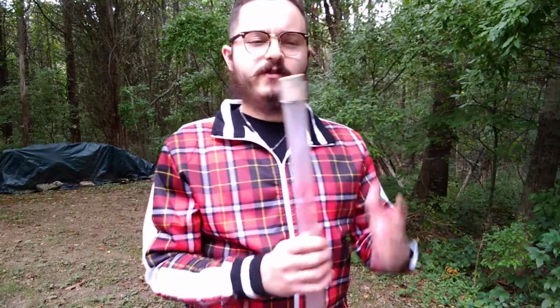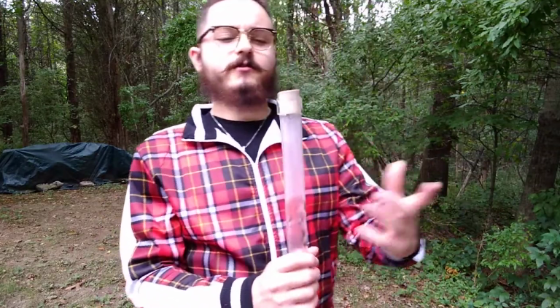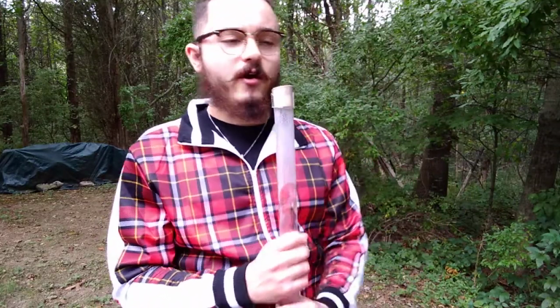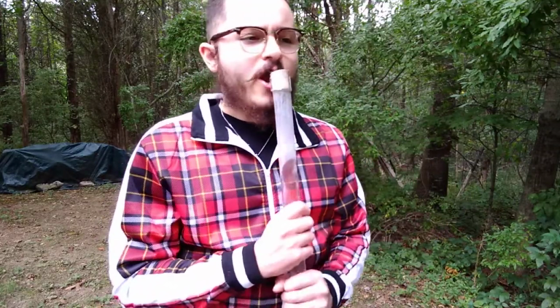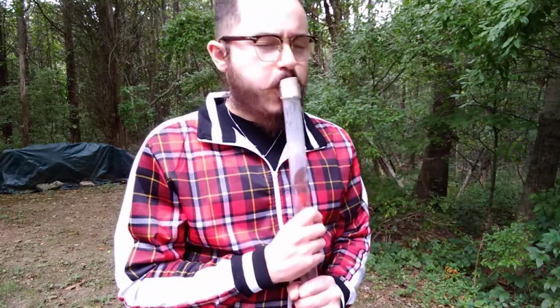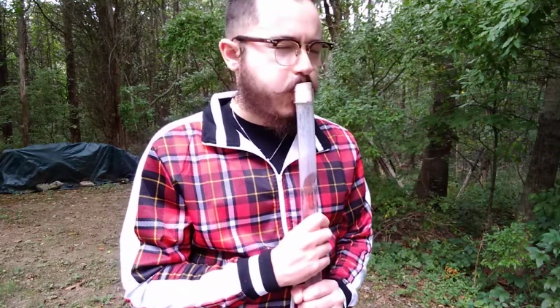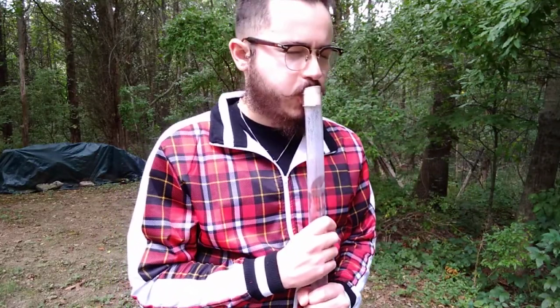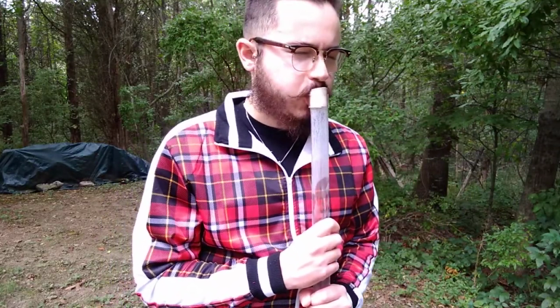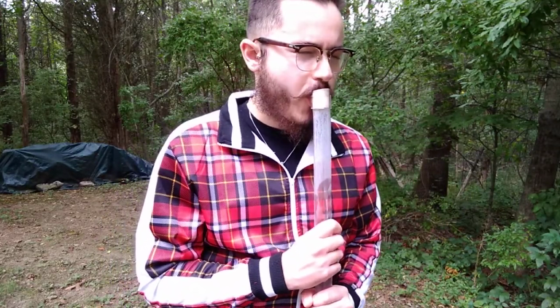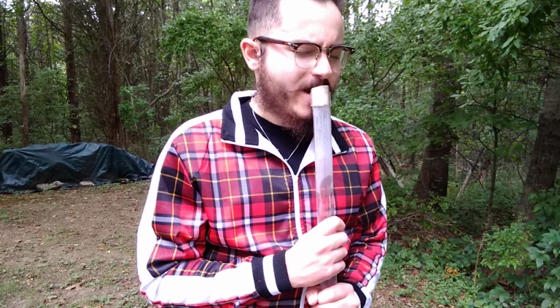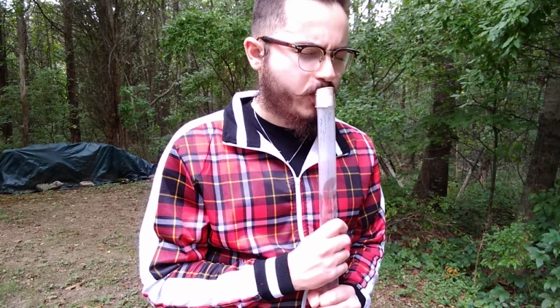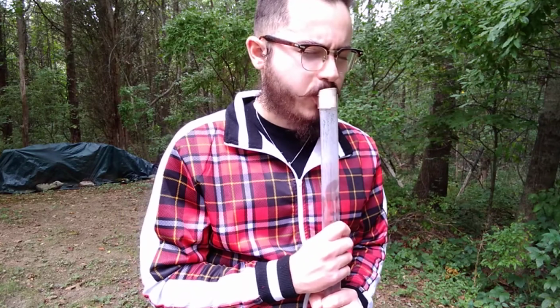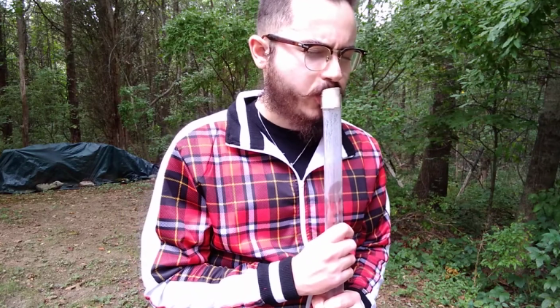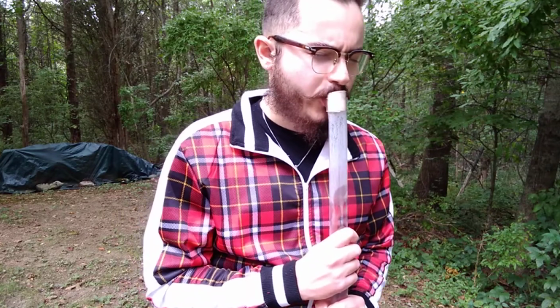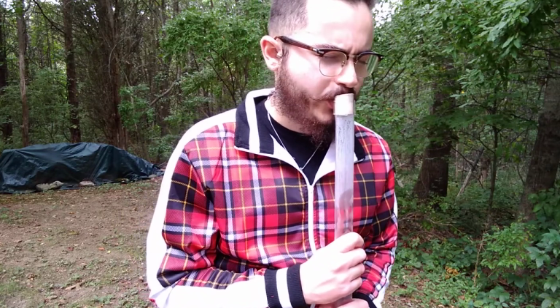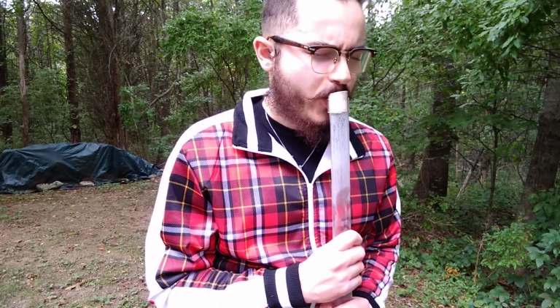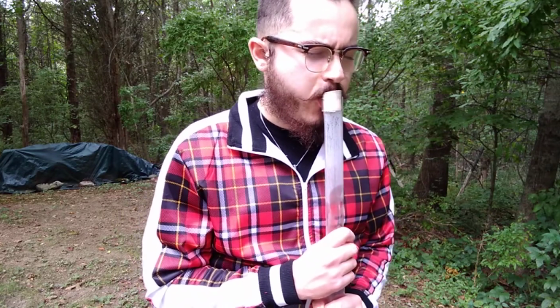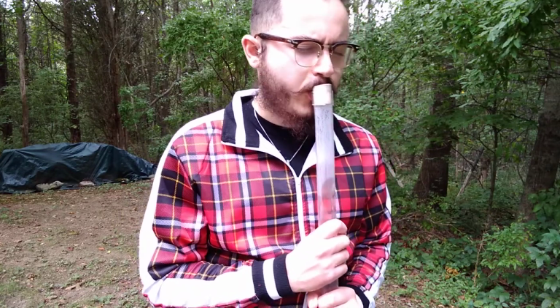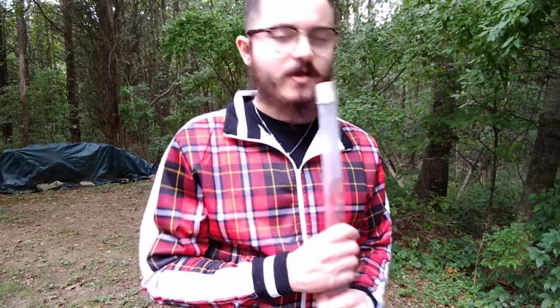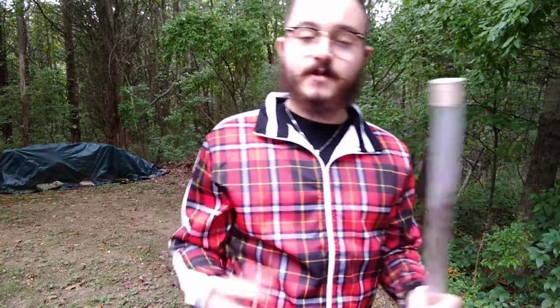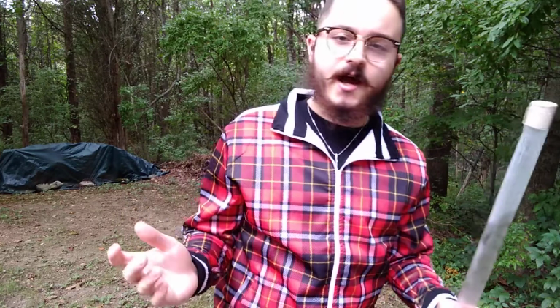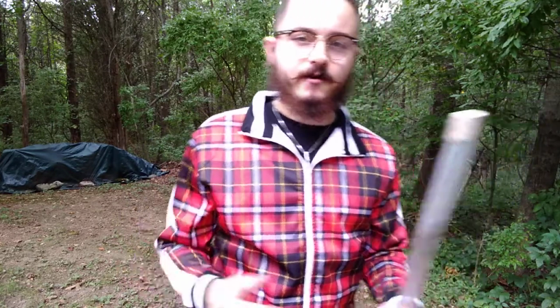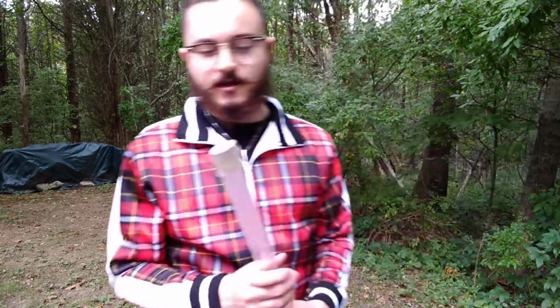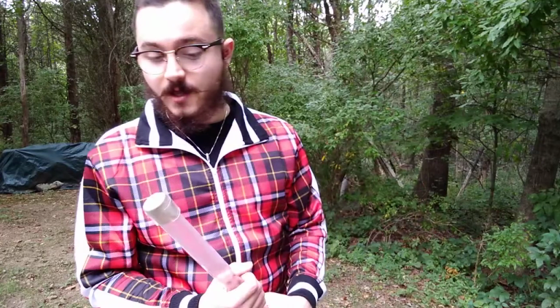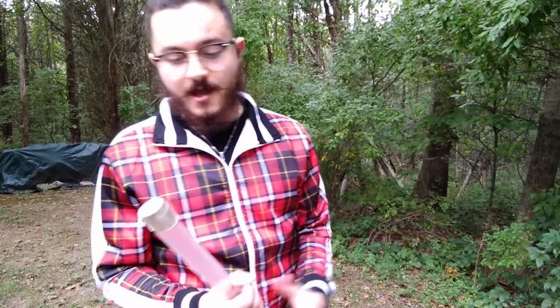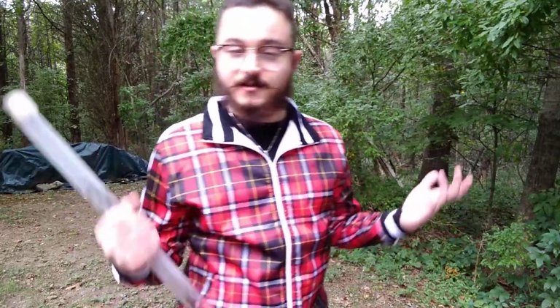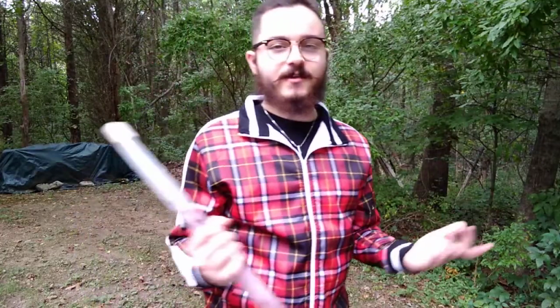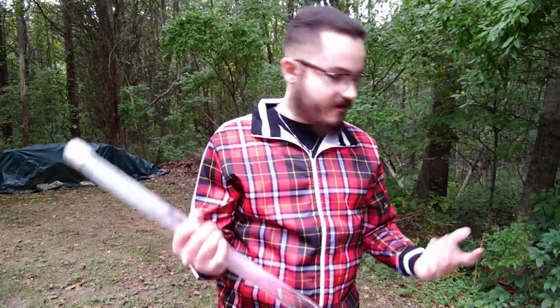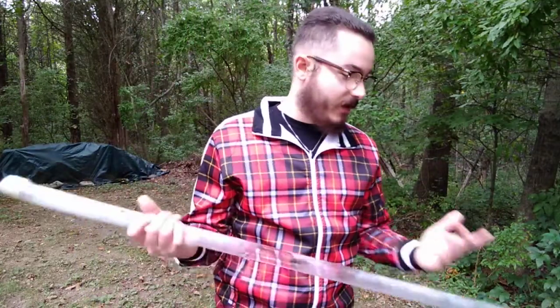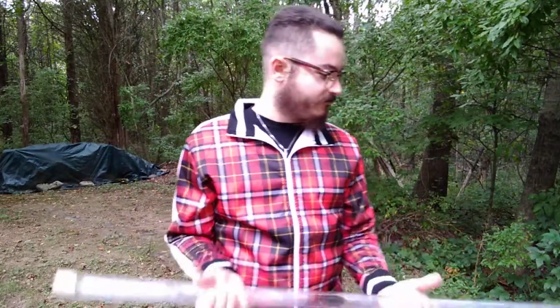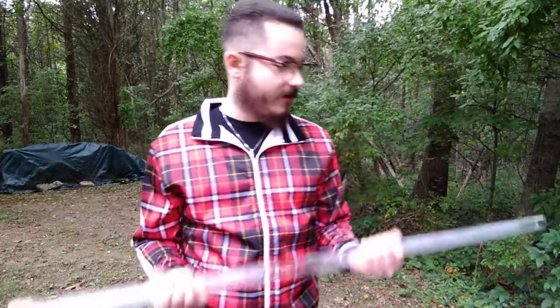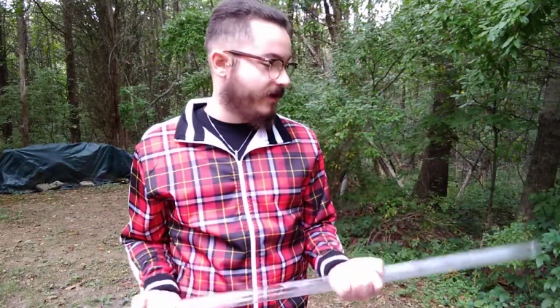But if I blow really hard, then I get higher notes. This thing's crazy. I love it. Ton of fun.